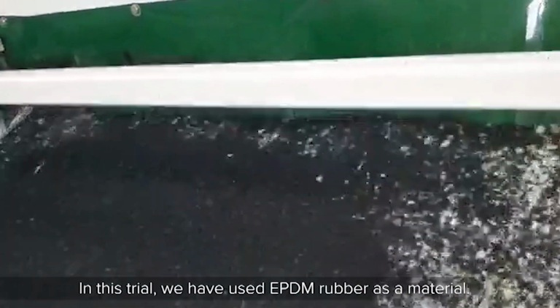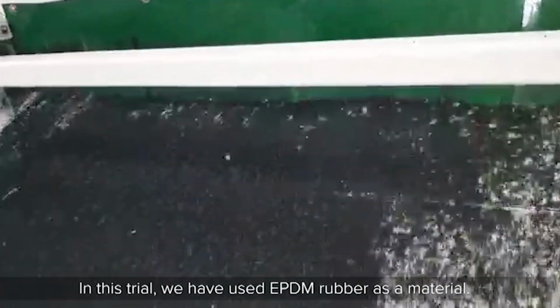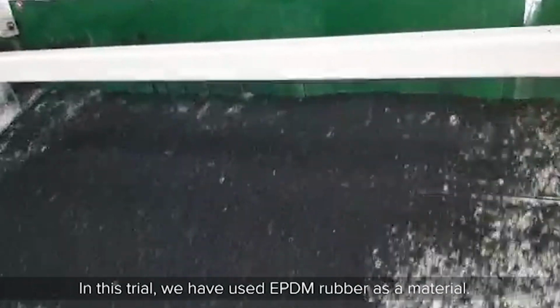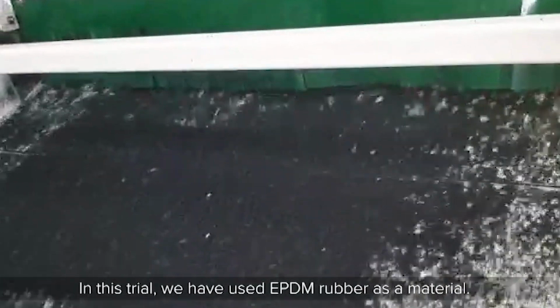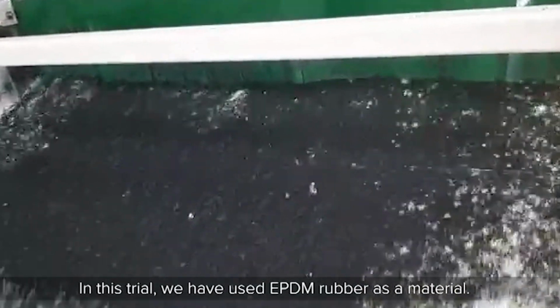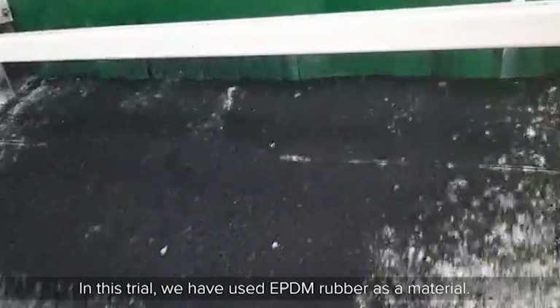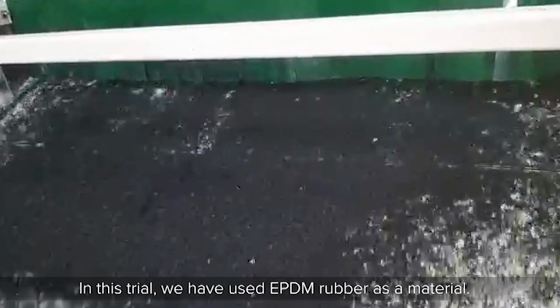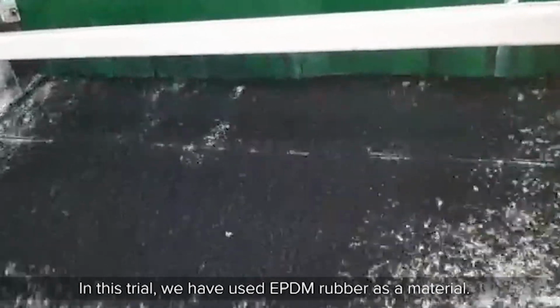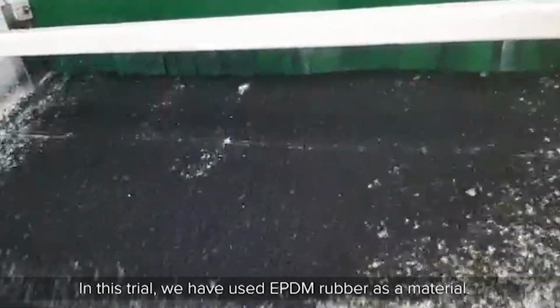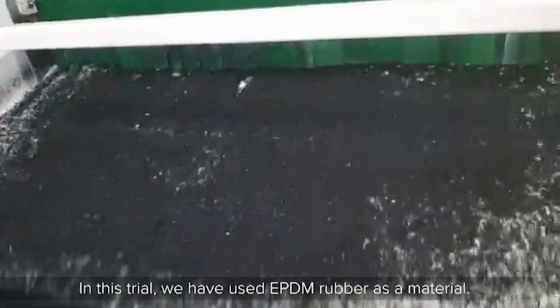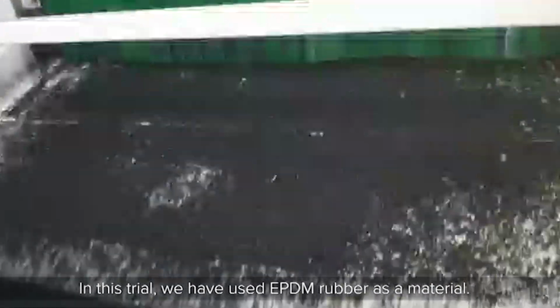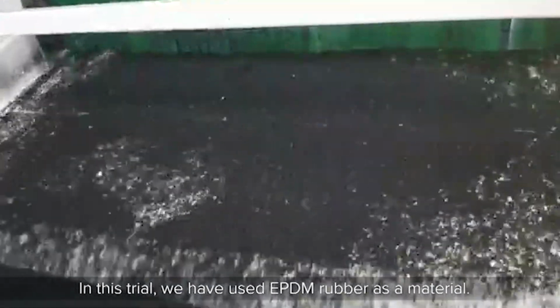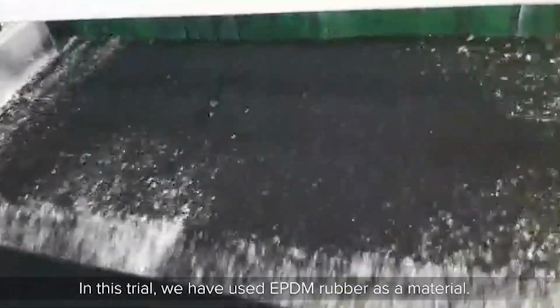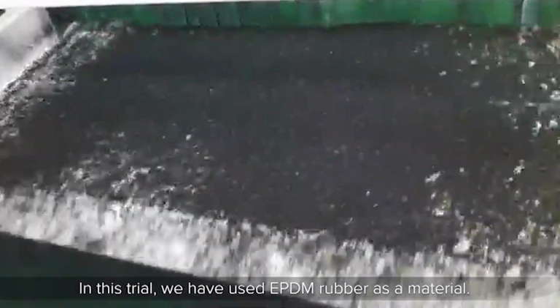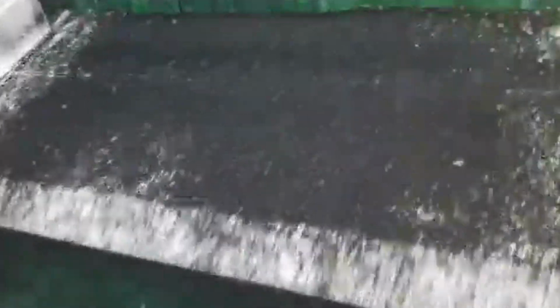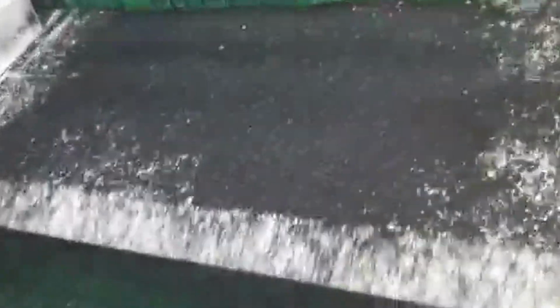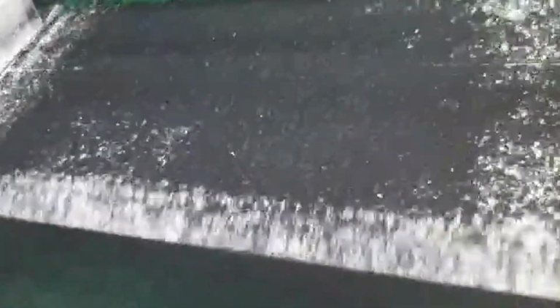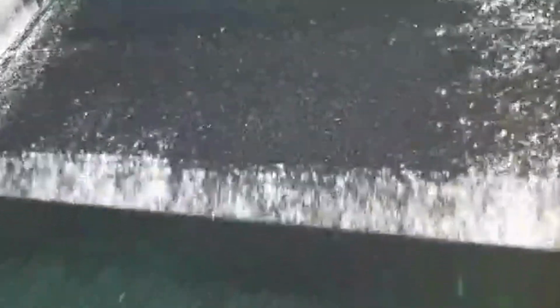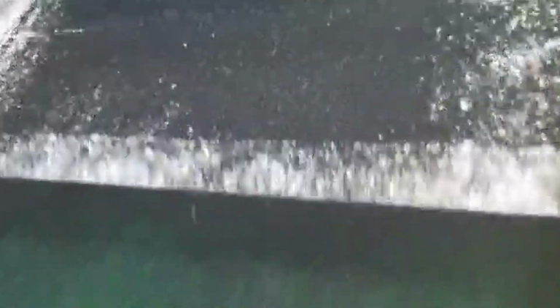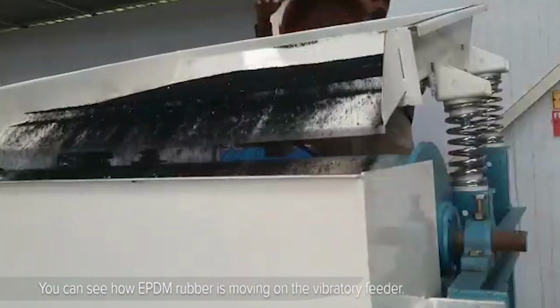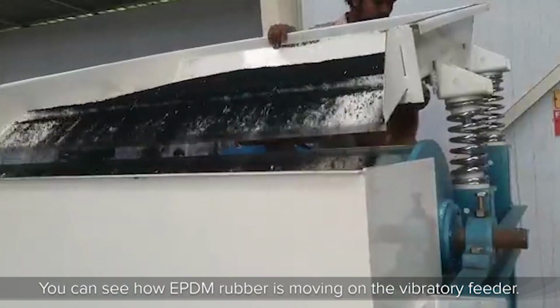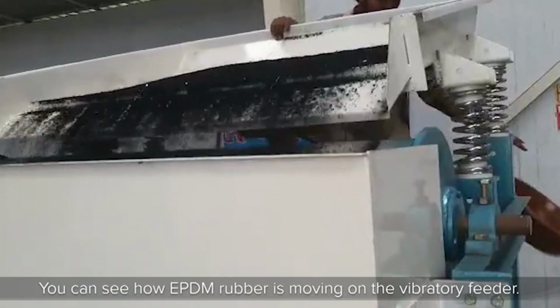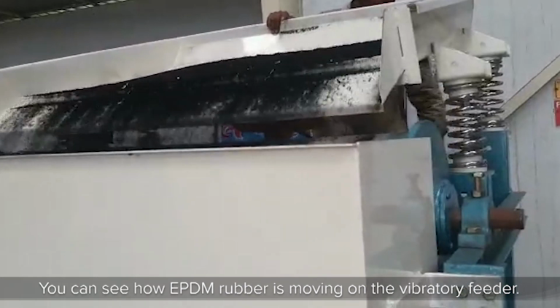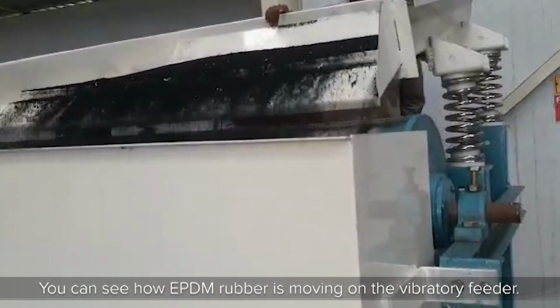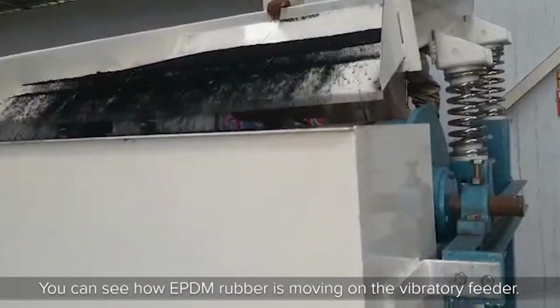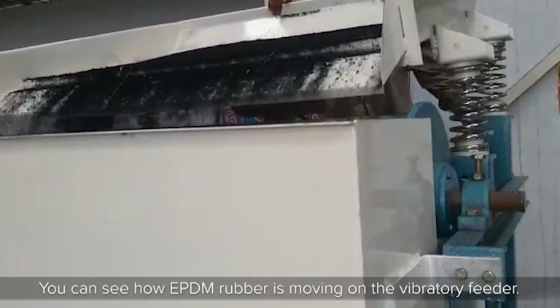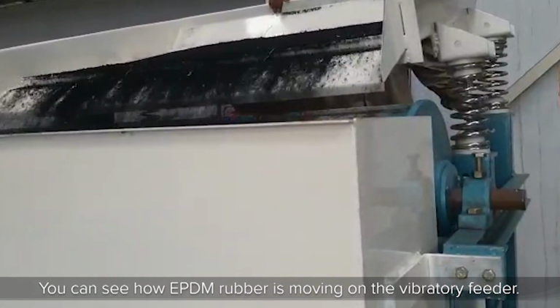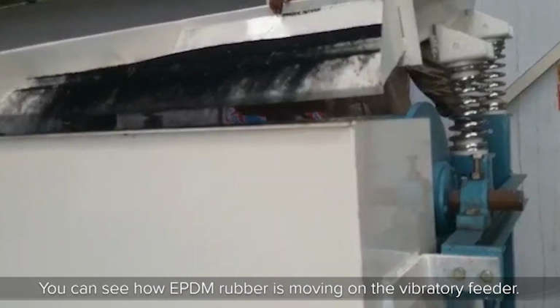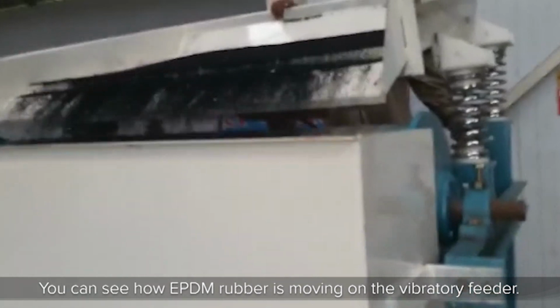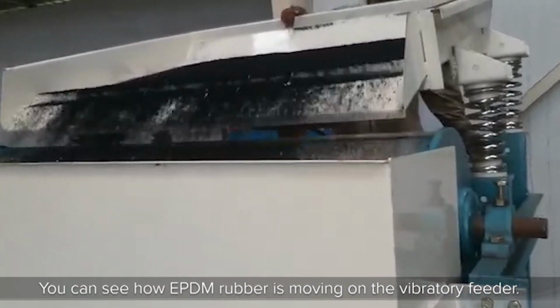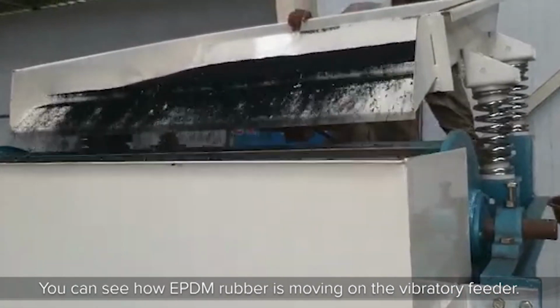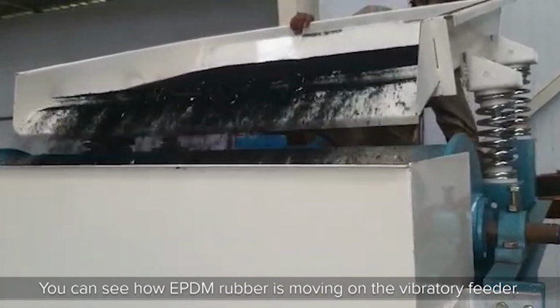In this trial, we have used EPDM rubber as a material. You can see how EPDM rubber is moving on the vibratory feeder.